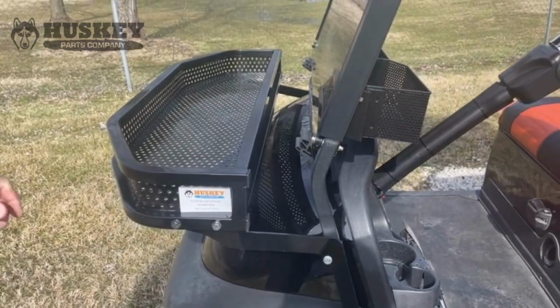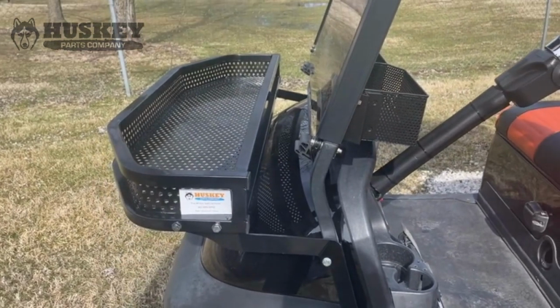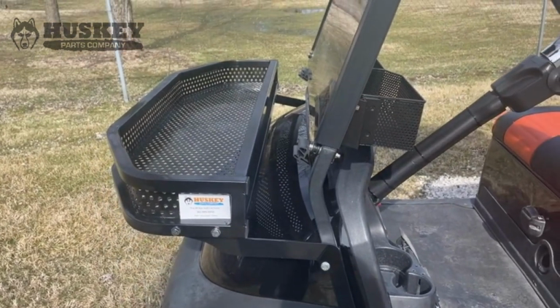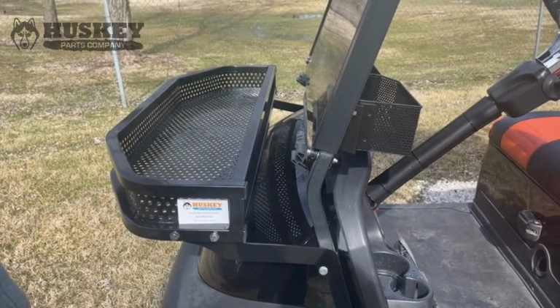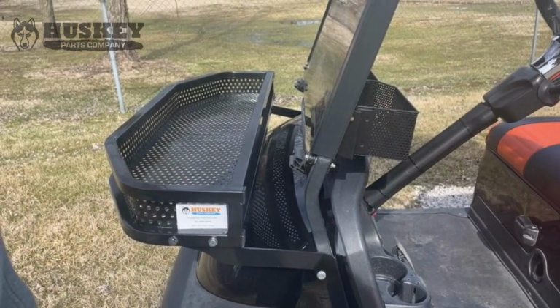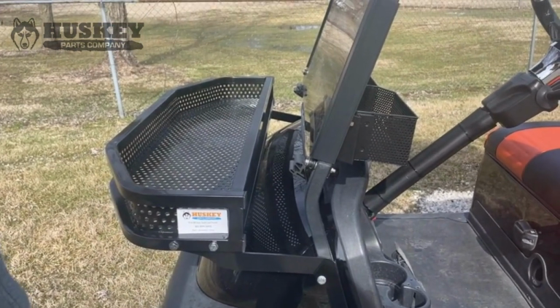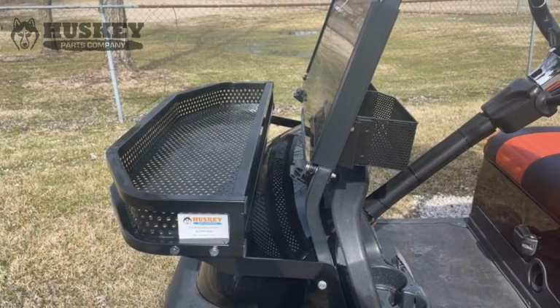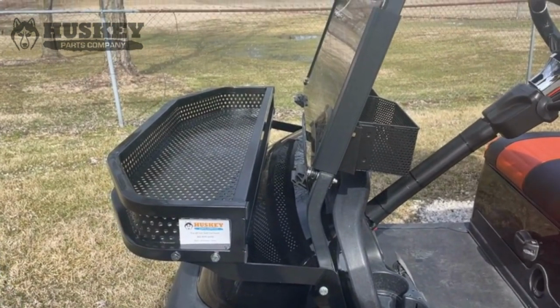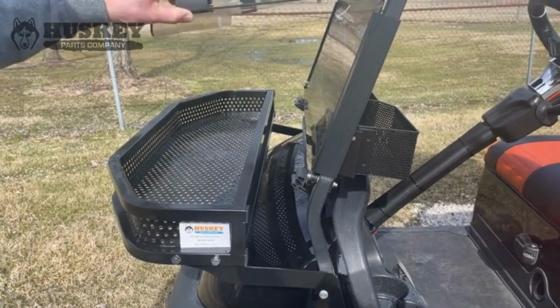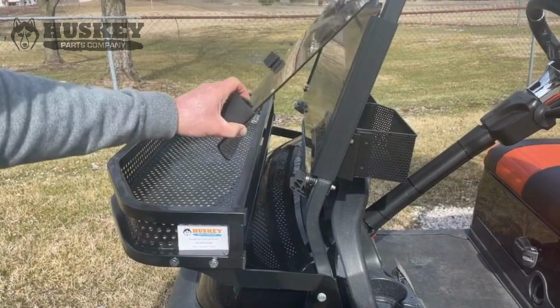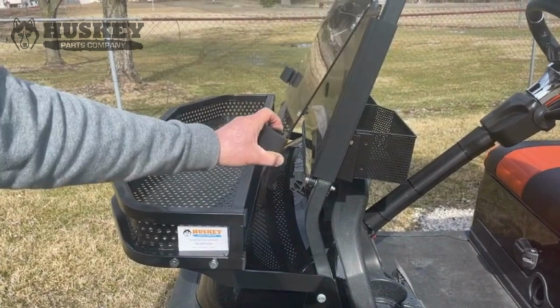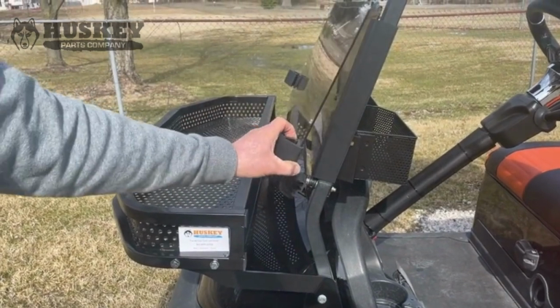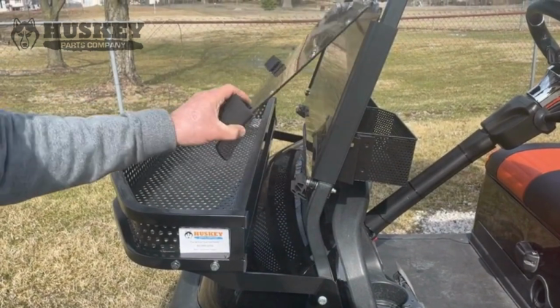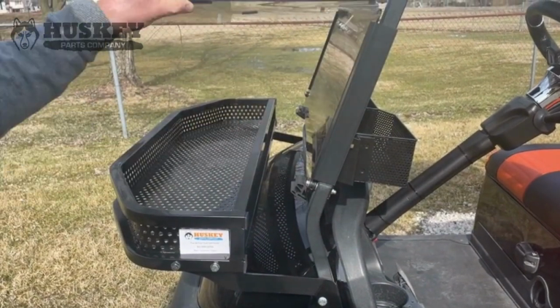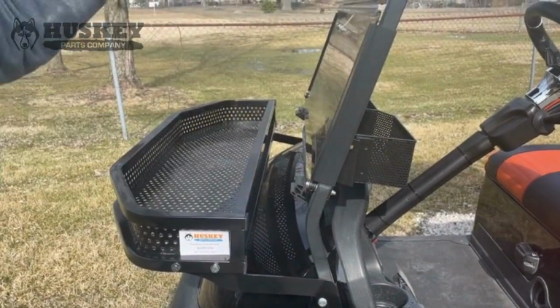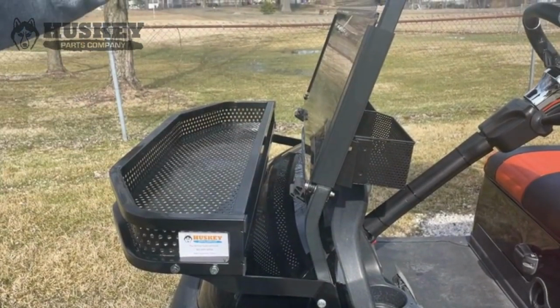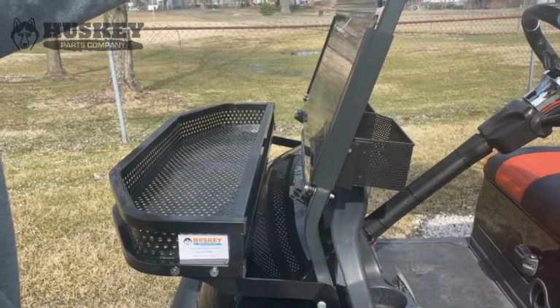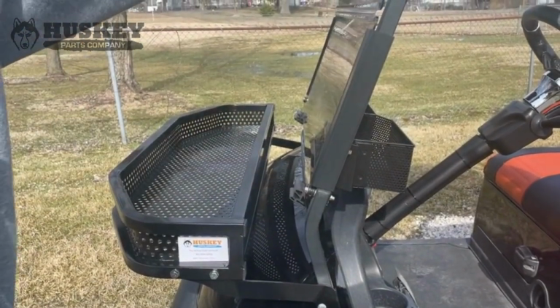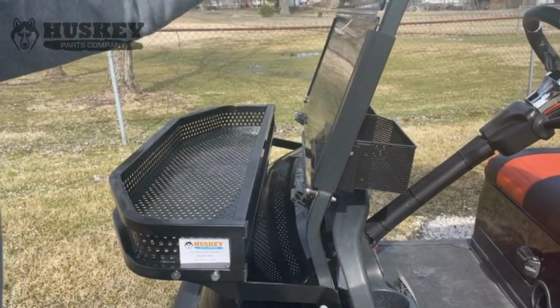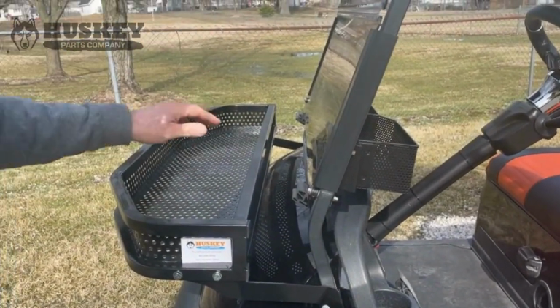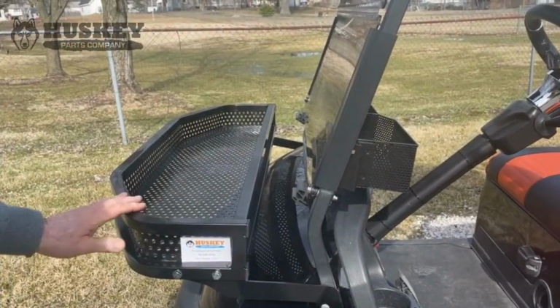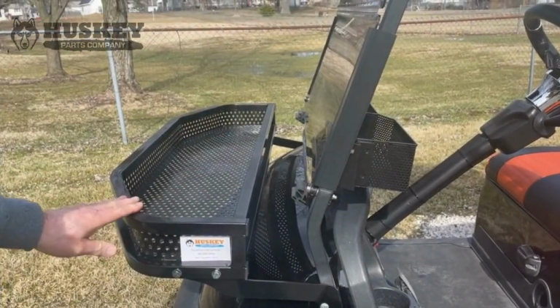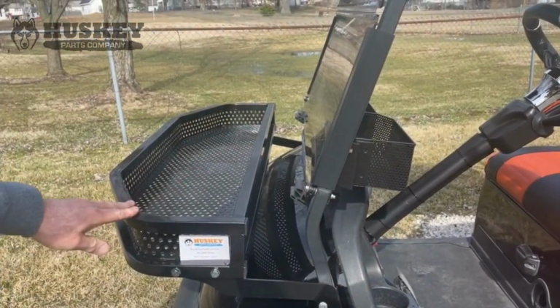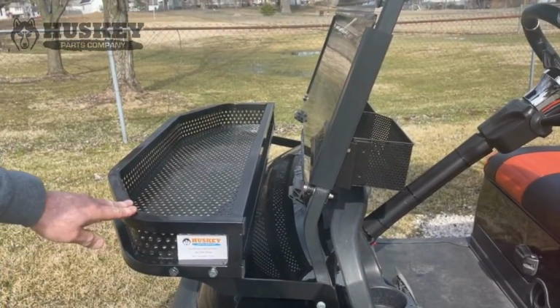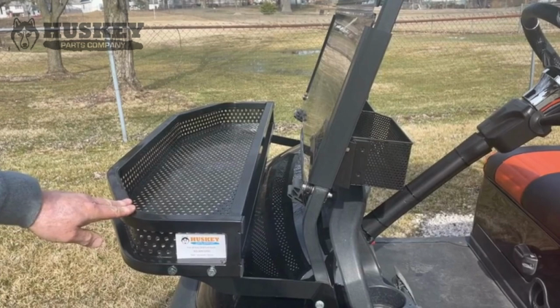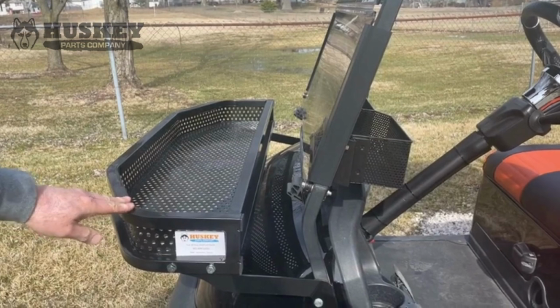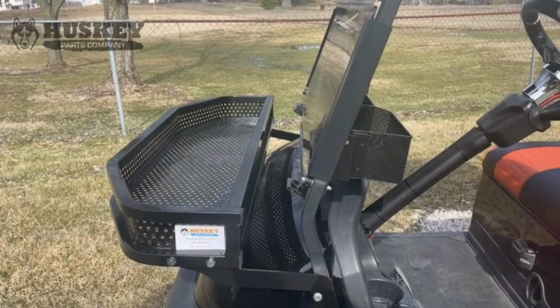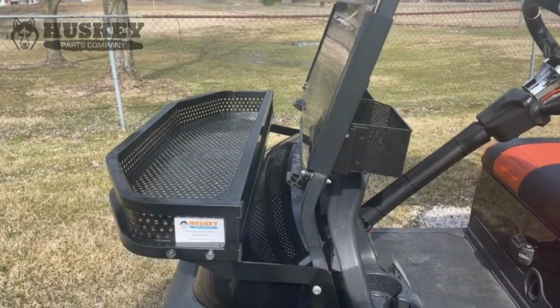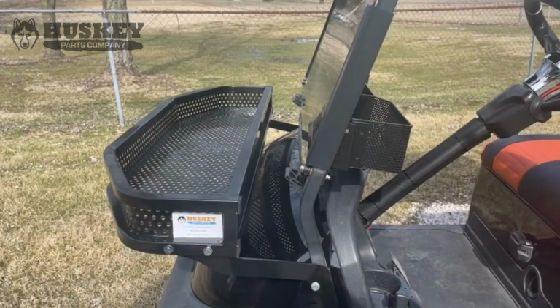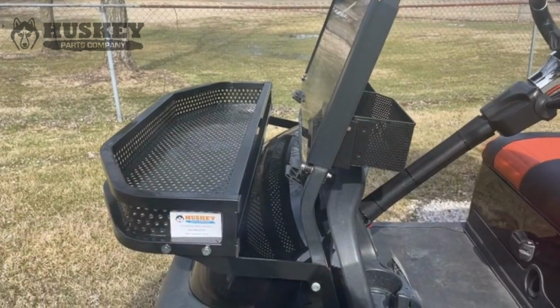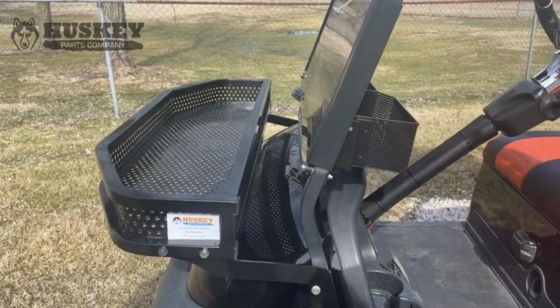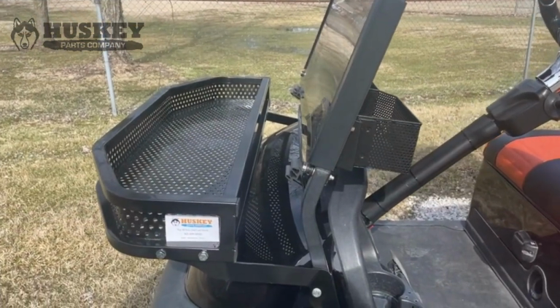One of the features is our basket does not impede the use of your windshield — the windshield still flips up and down. This basket takes between 20 and 30 minutes to install. Thanks for looking.